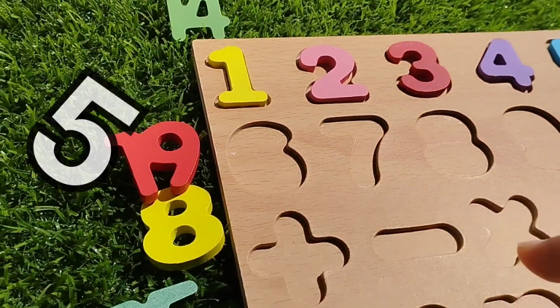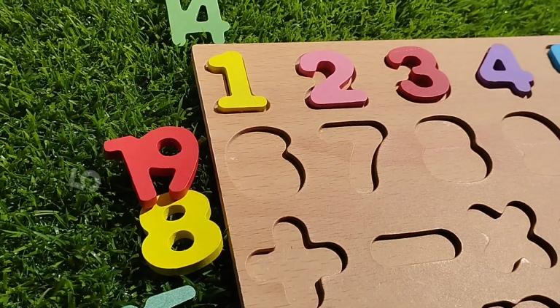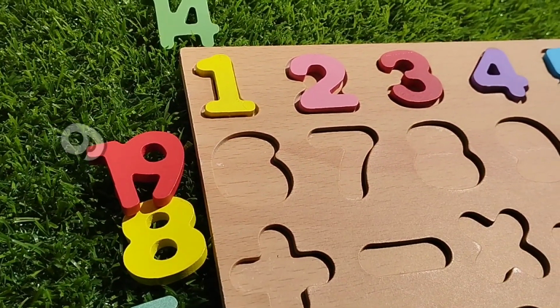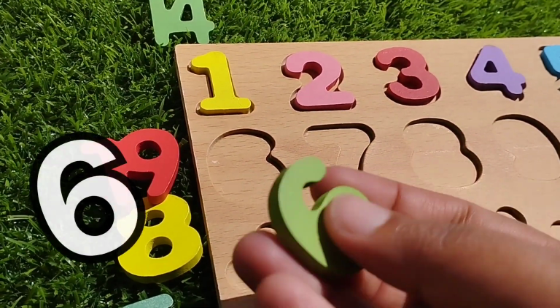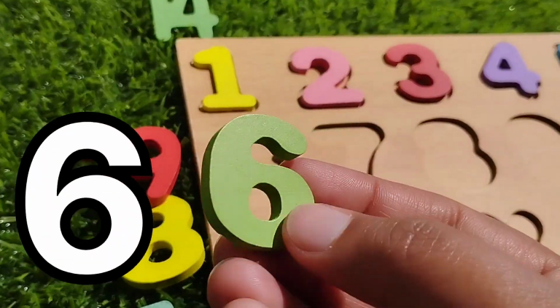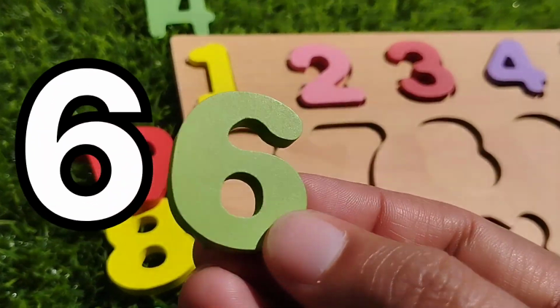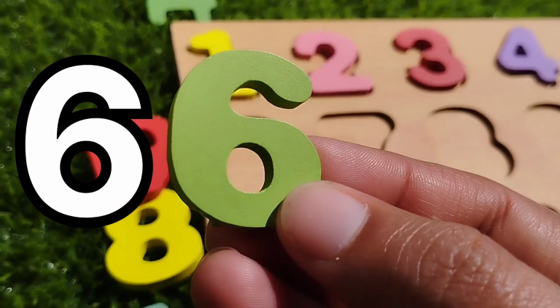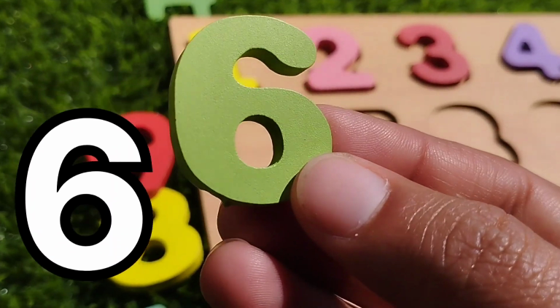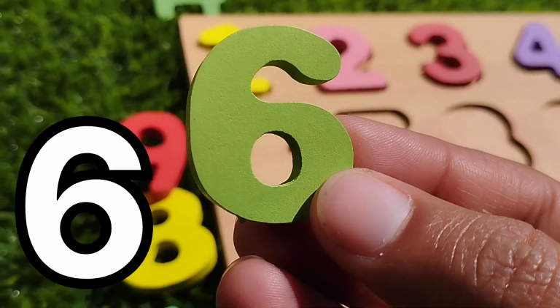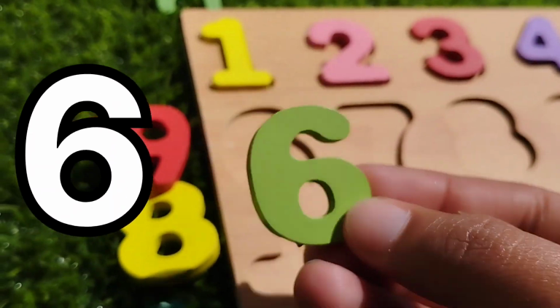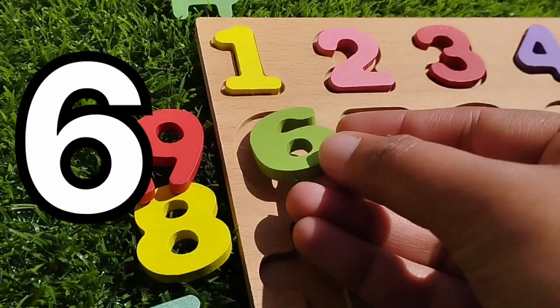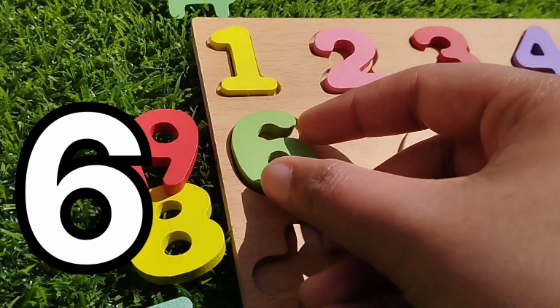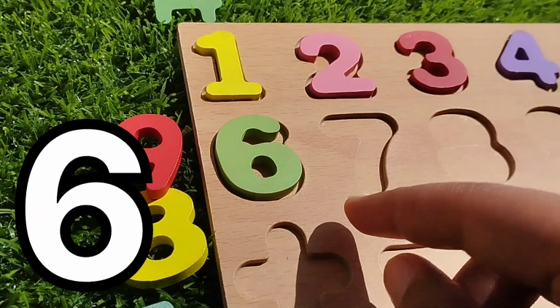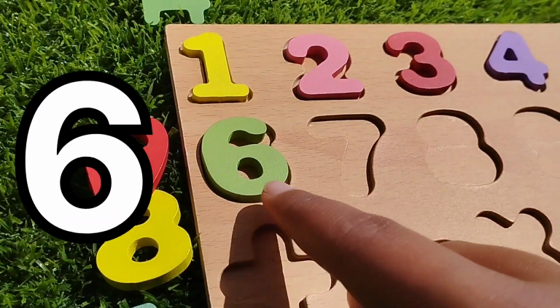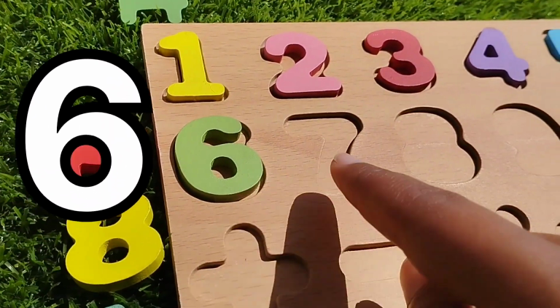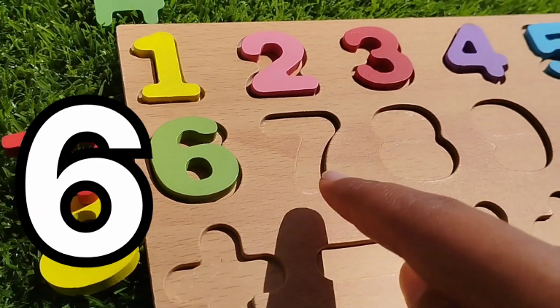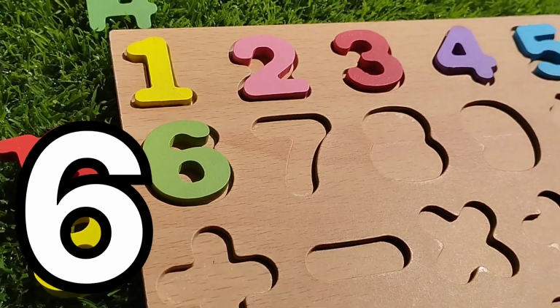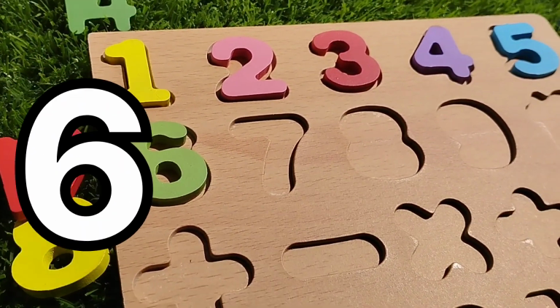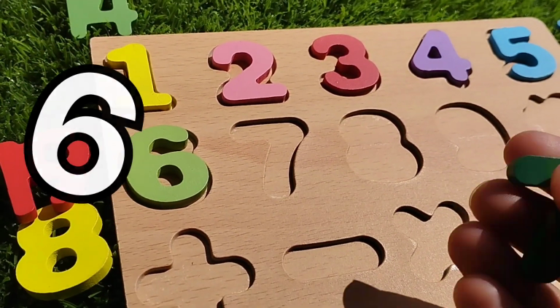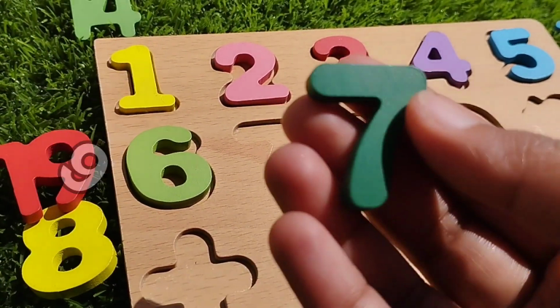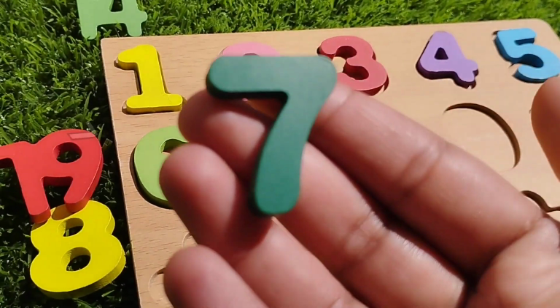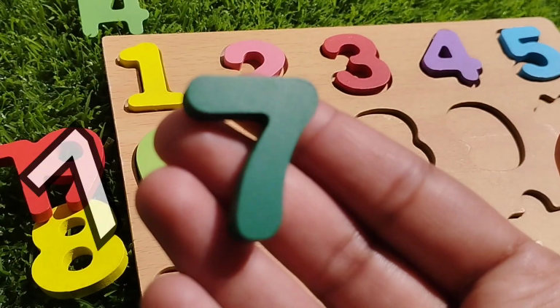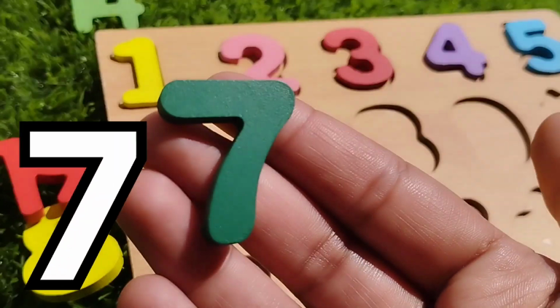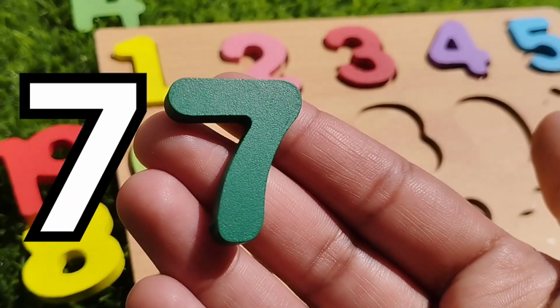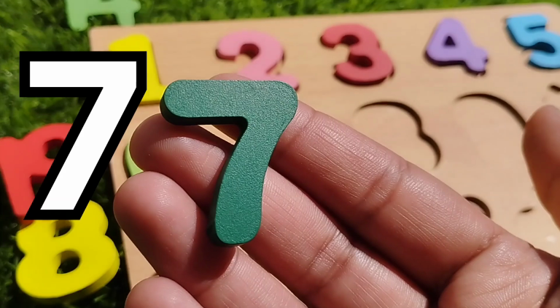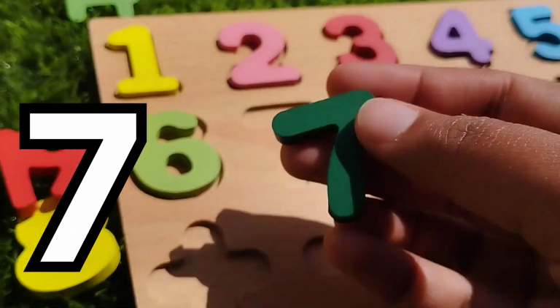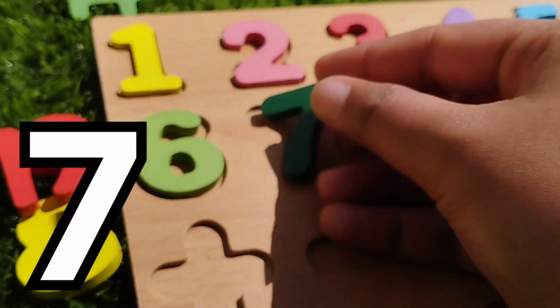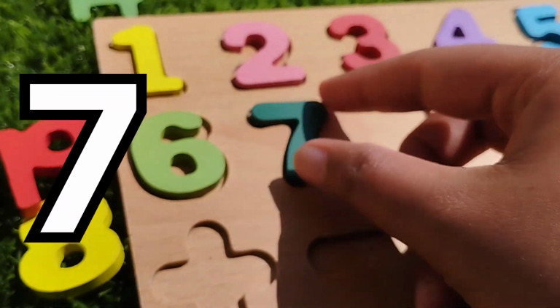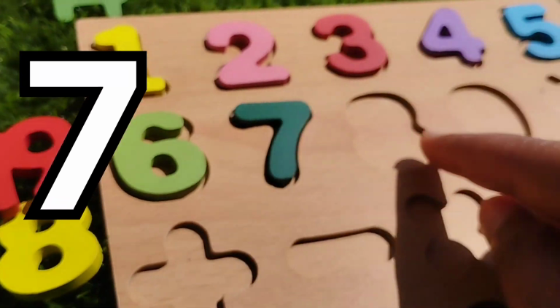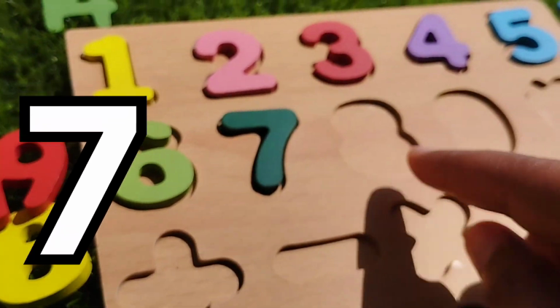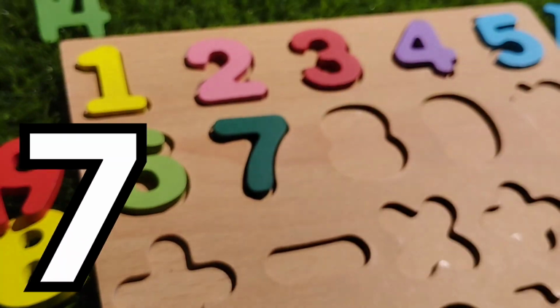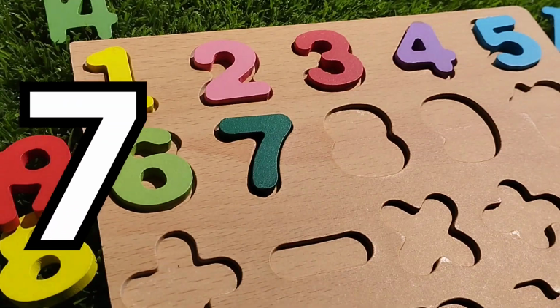The next number is number six. Number seven. This is number seven.